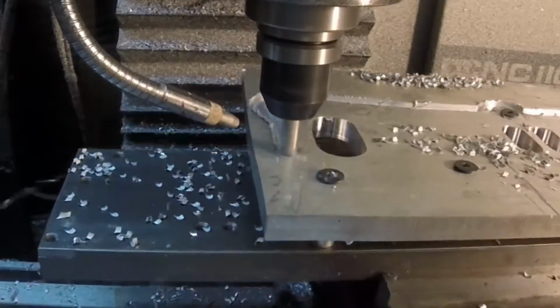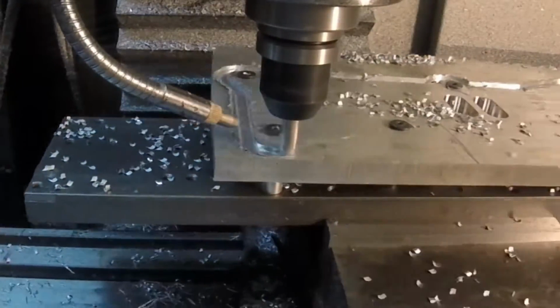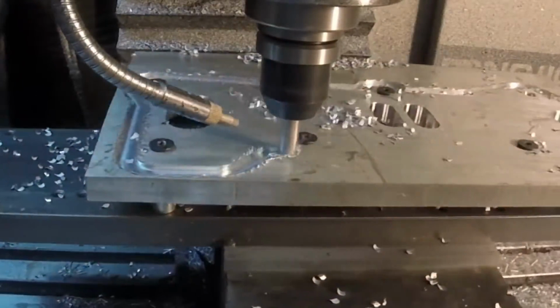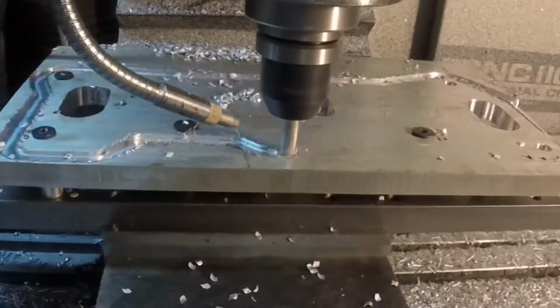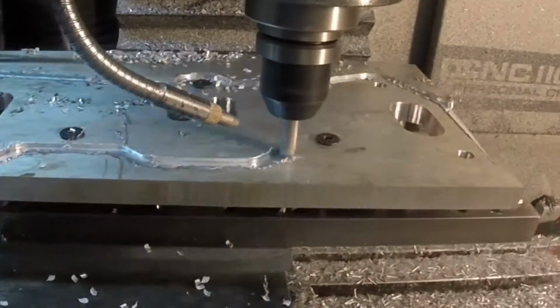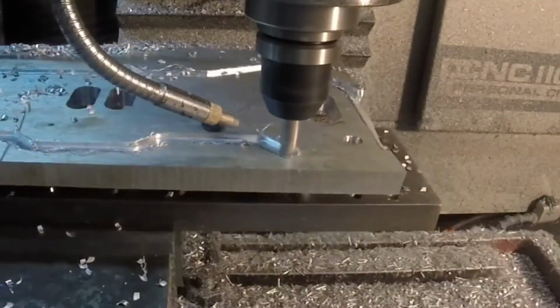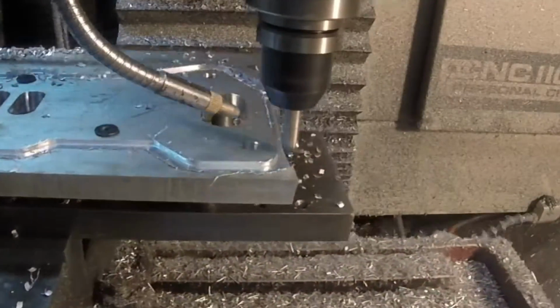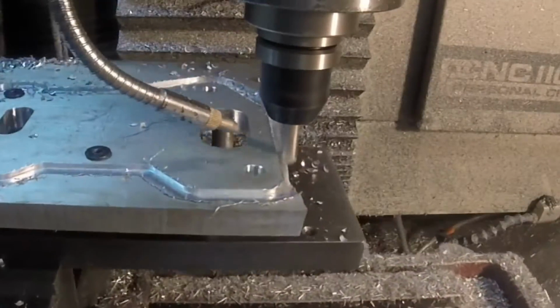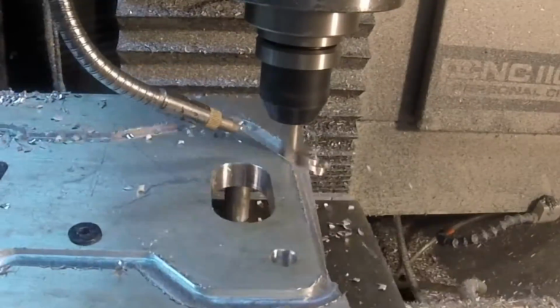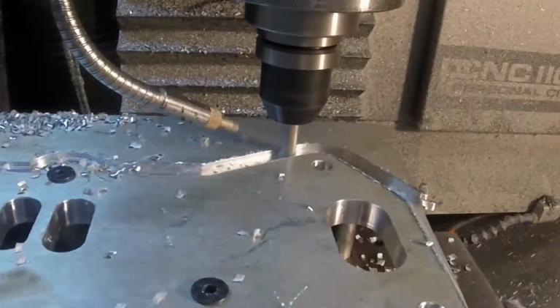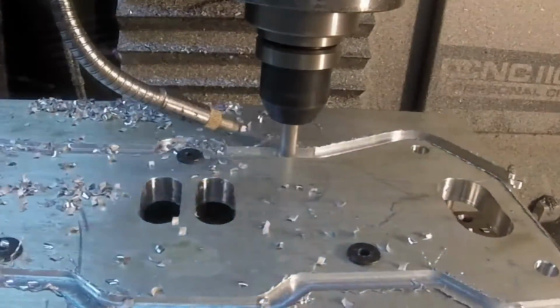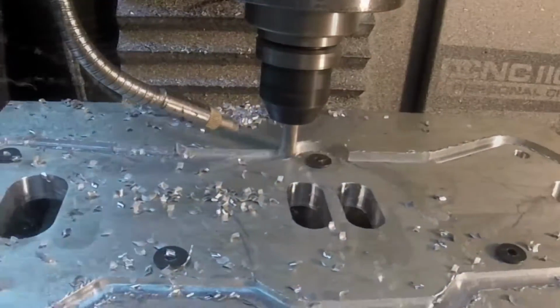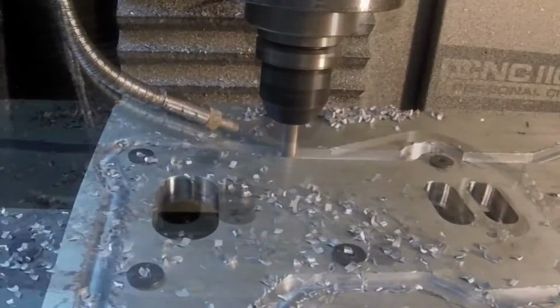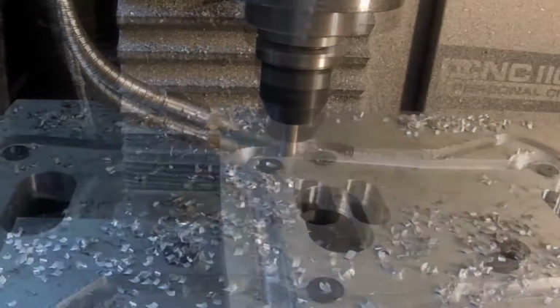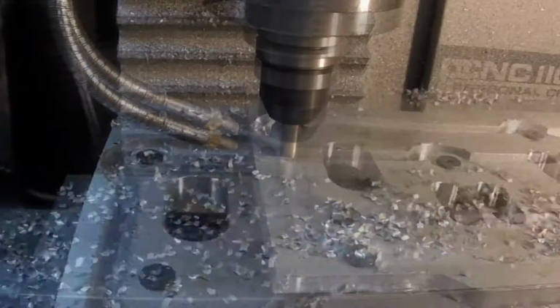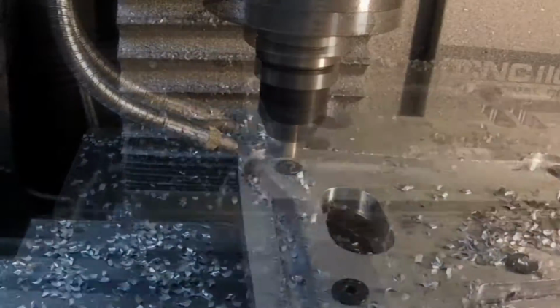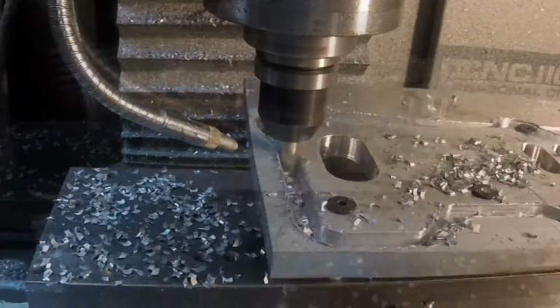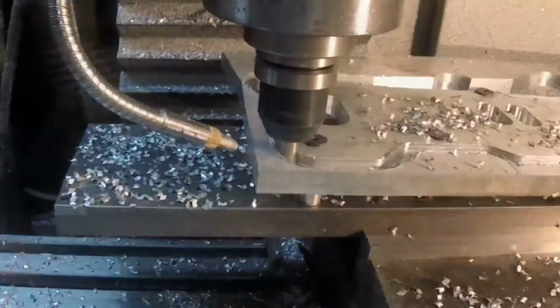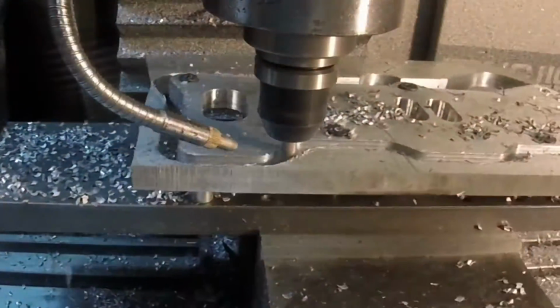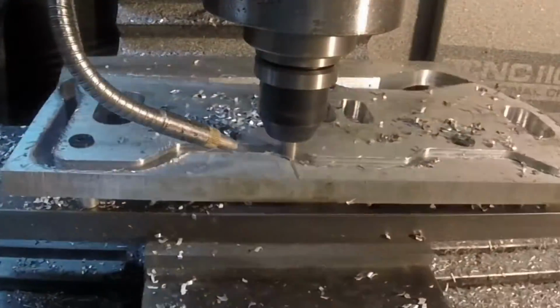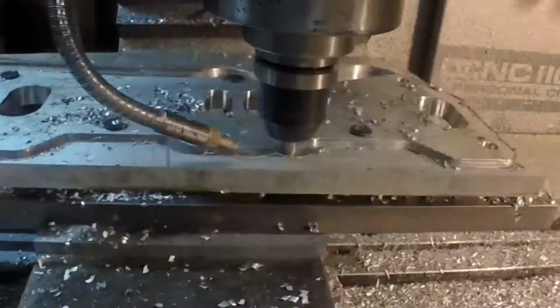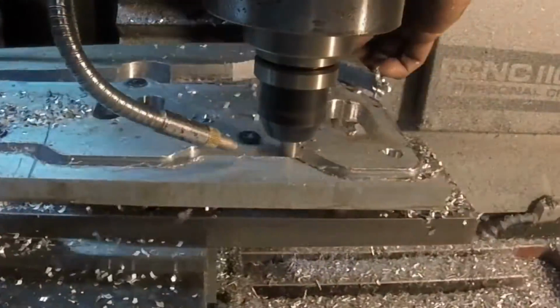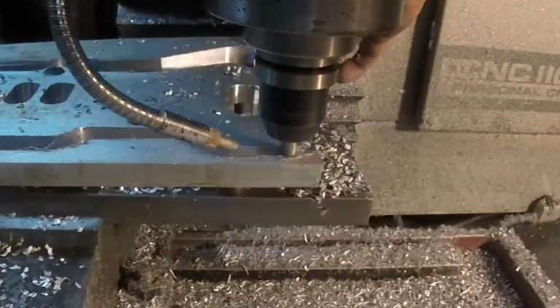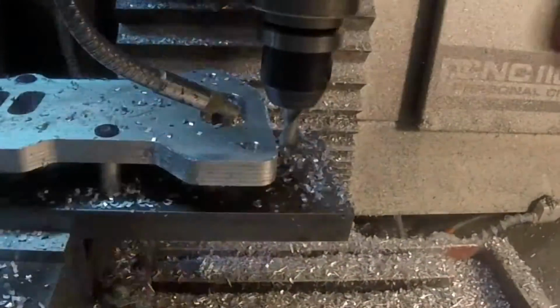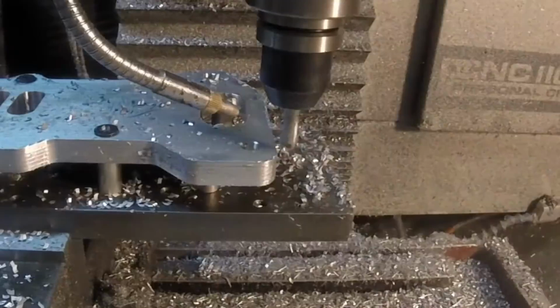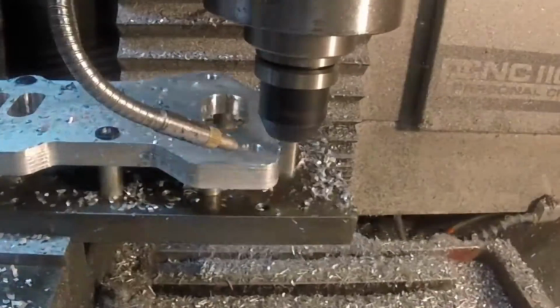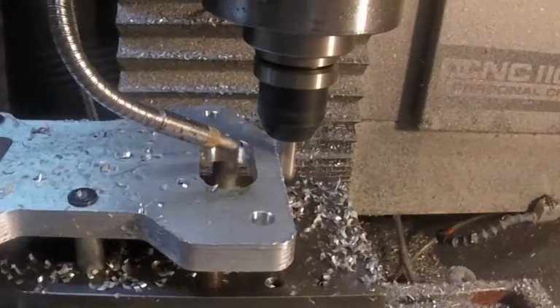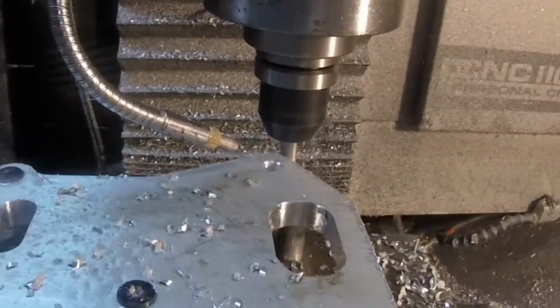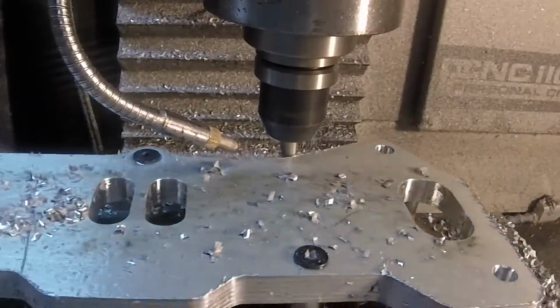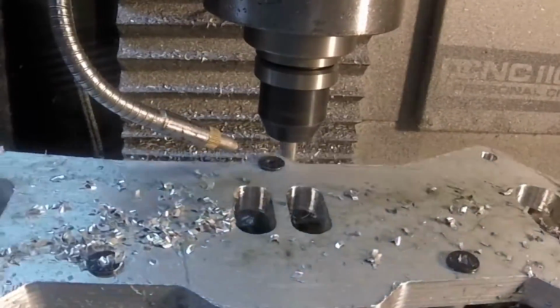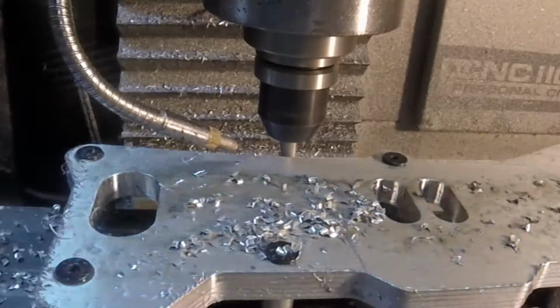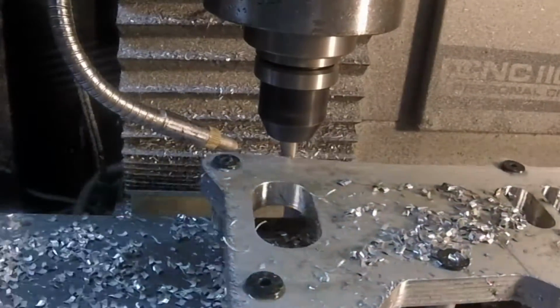And we're cutting the perimeter. On those bores I left a little extra meat, and you'll see why. Here's the finished pass on the perimeter.